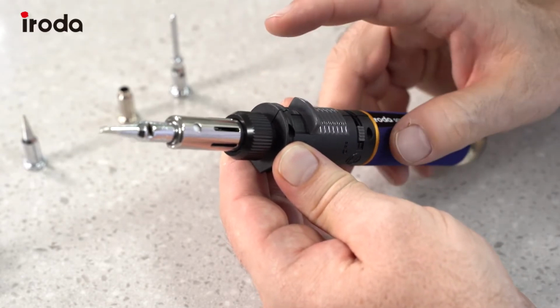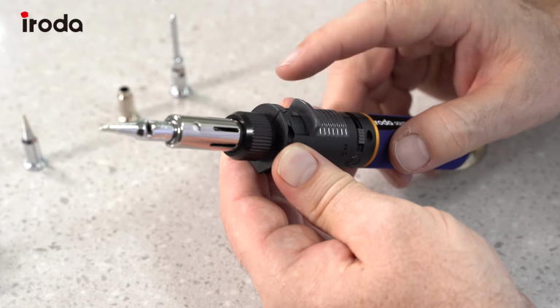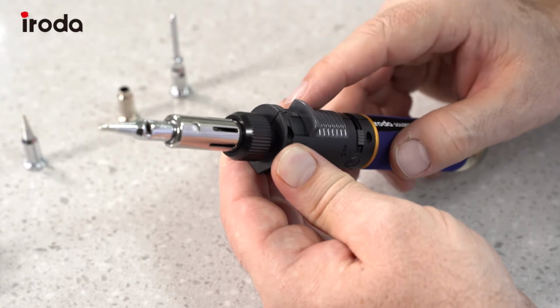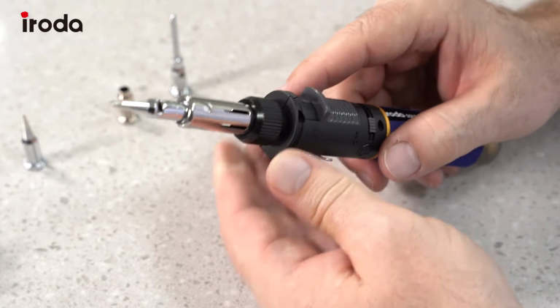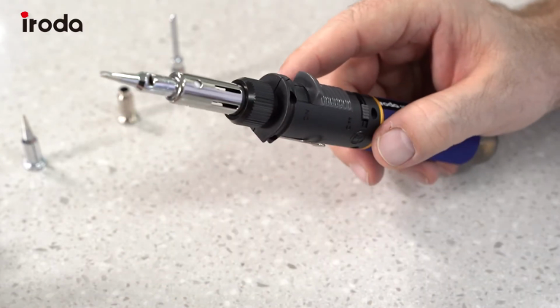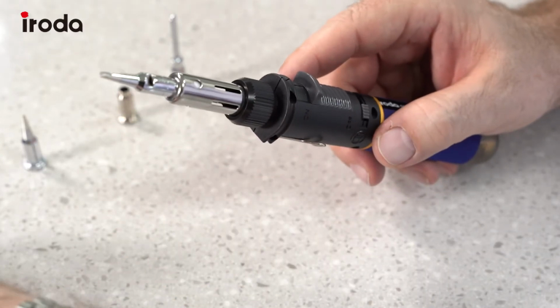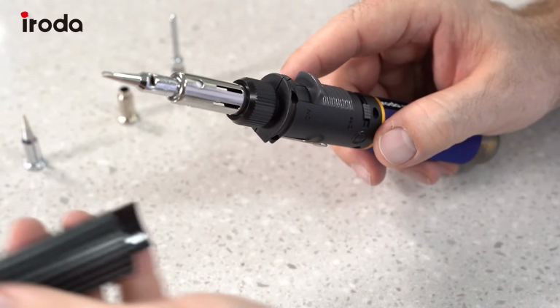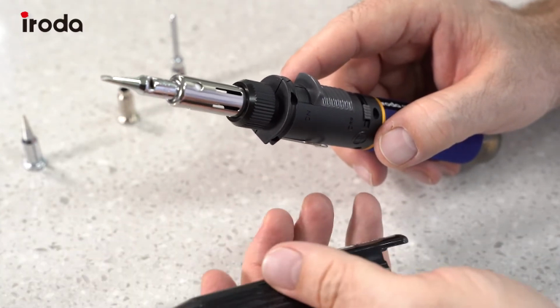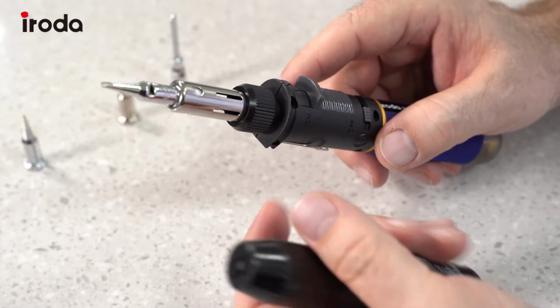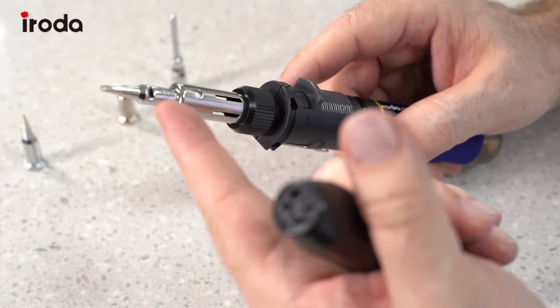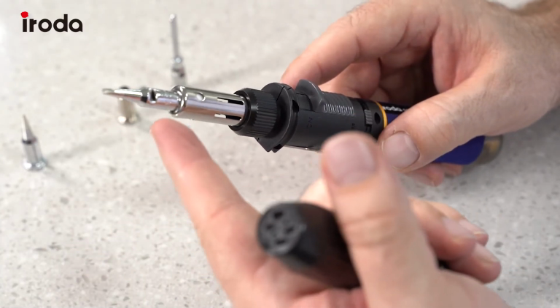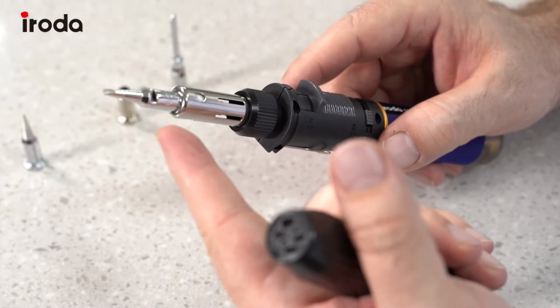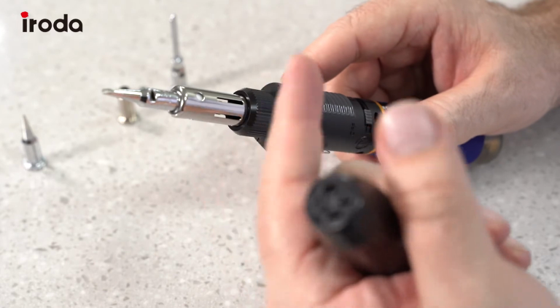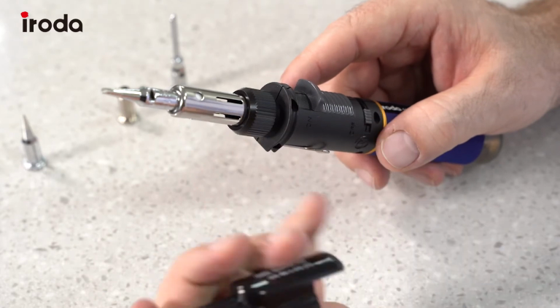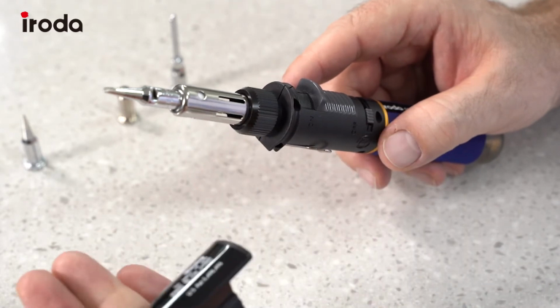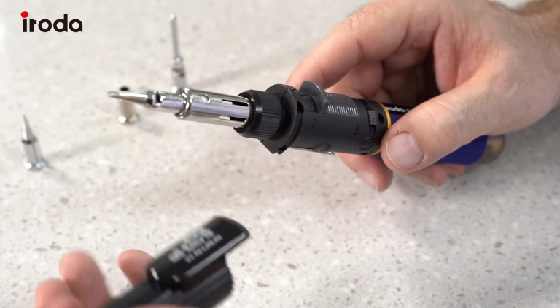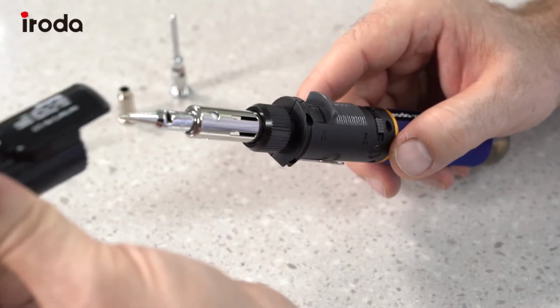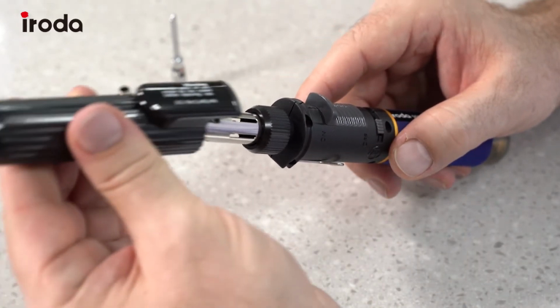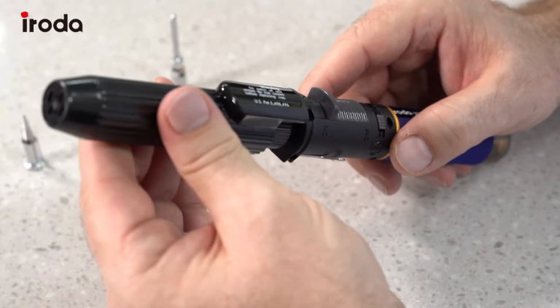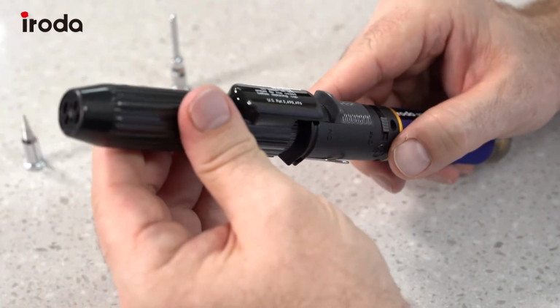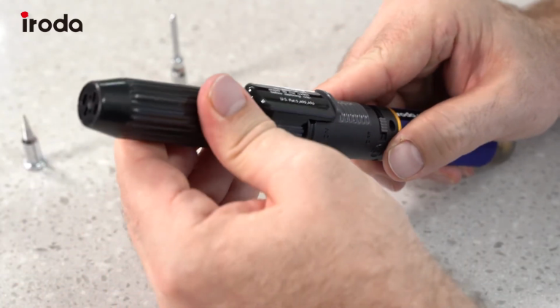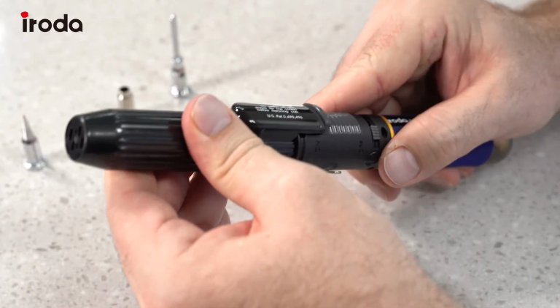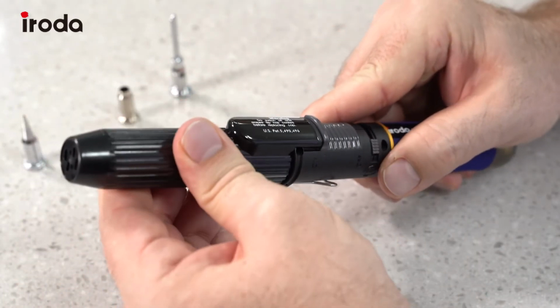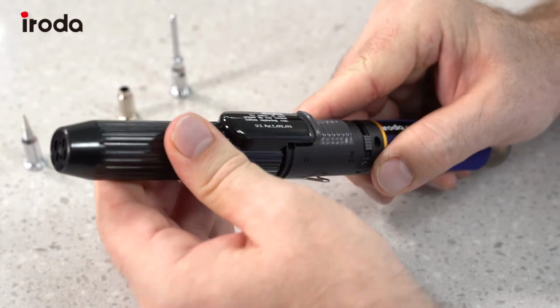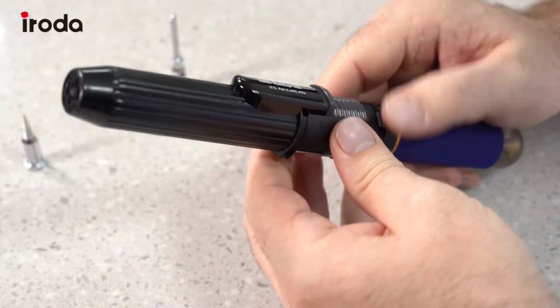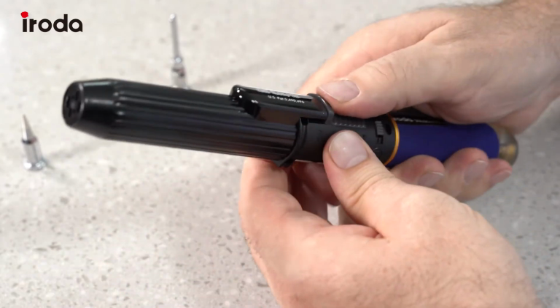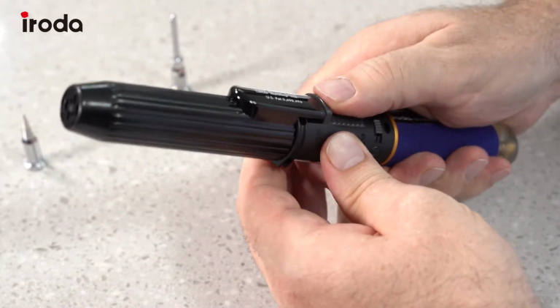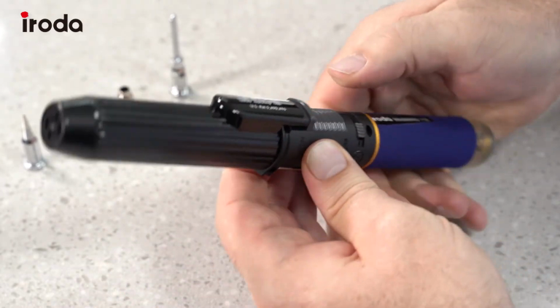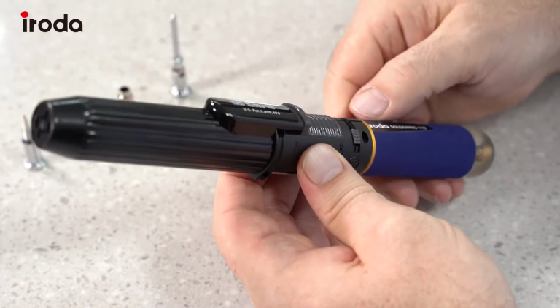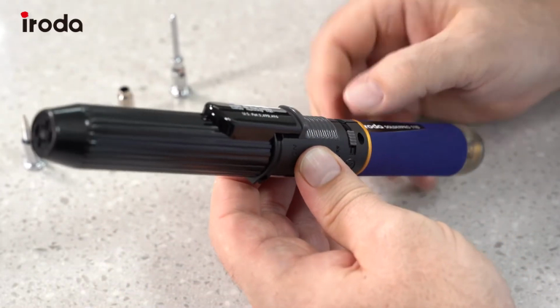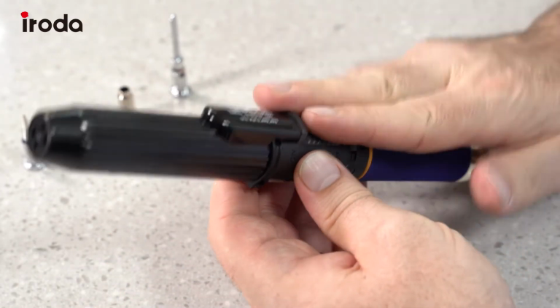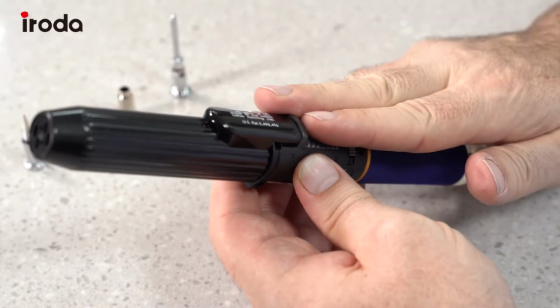An additional safety feature is the special safety cap. Even when it's hot, you can just pop the safety cap on. When the cap is on in this position, you won't be able to turn the torch on, so it's perfectly safe.